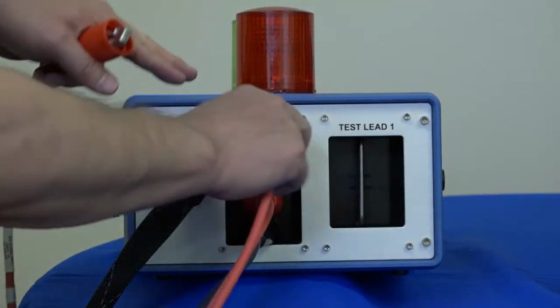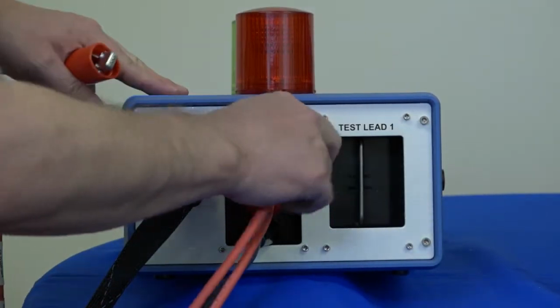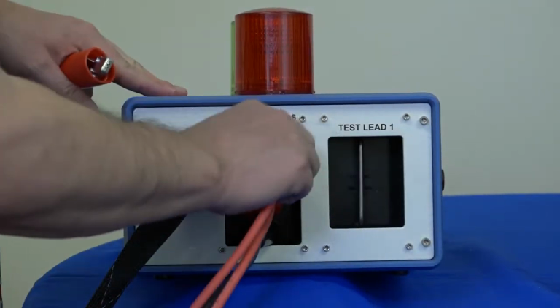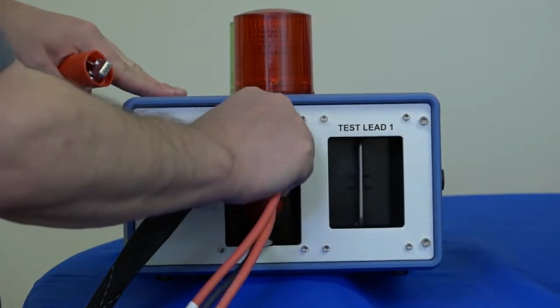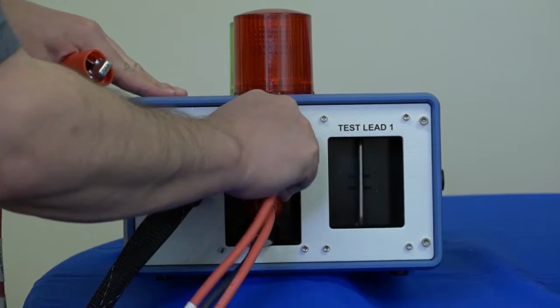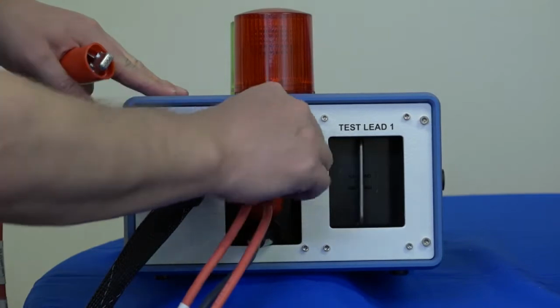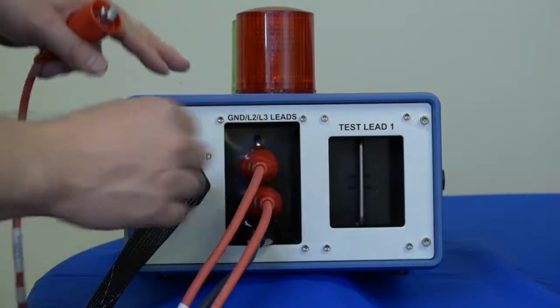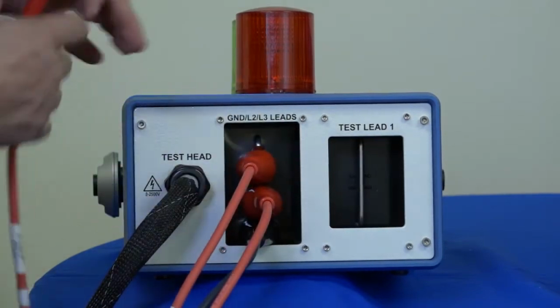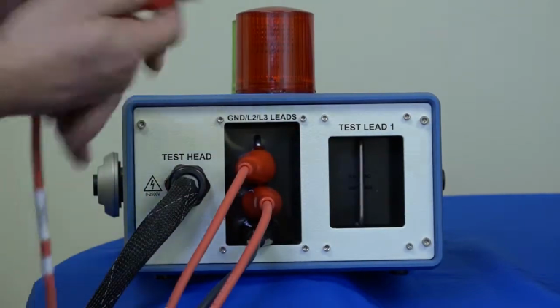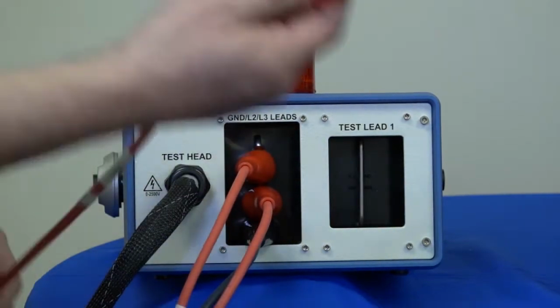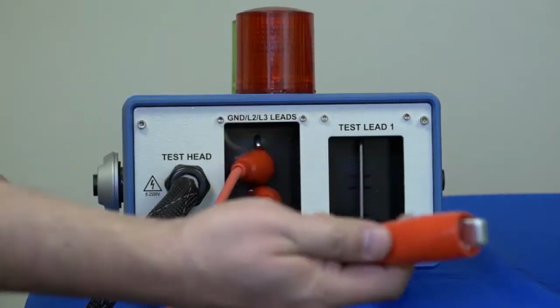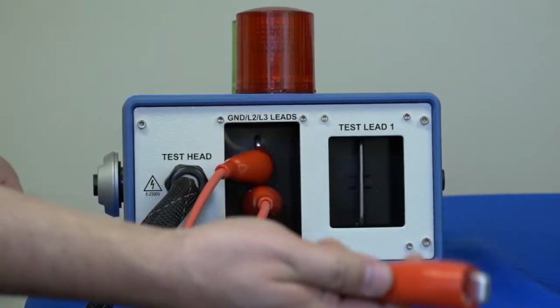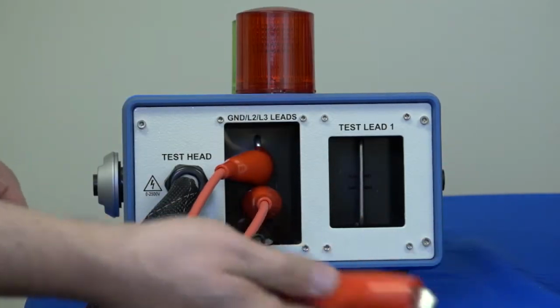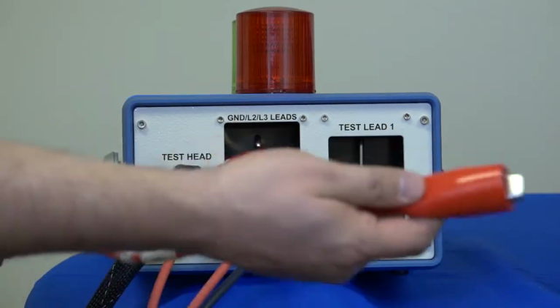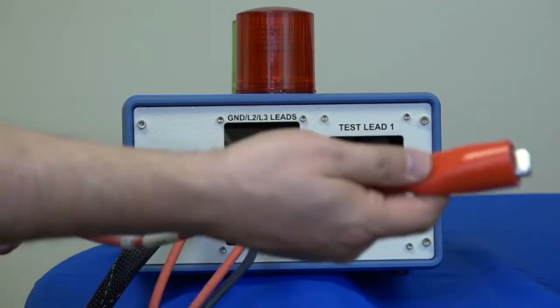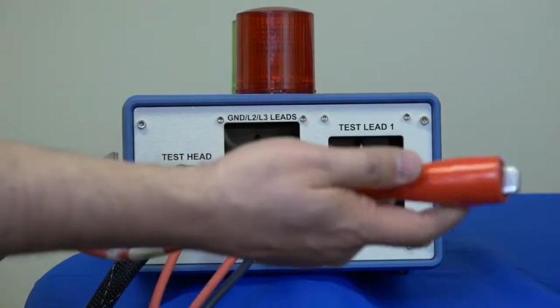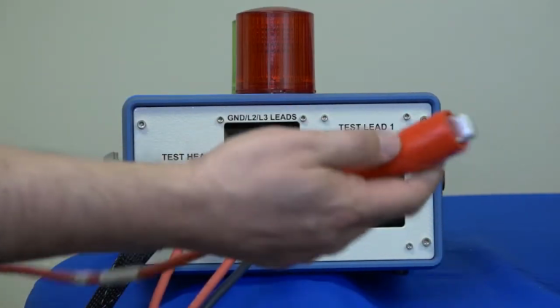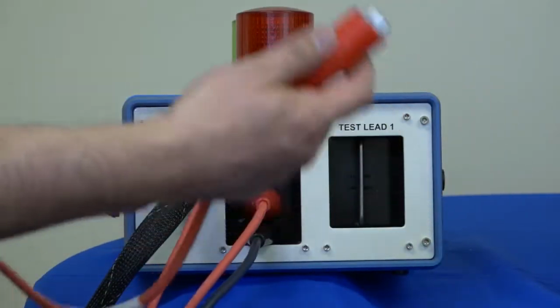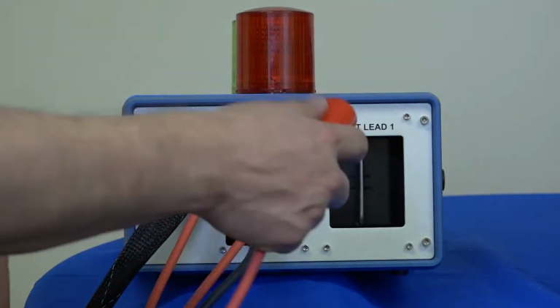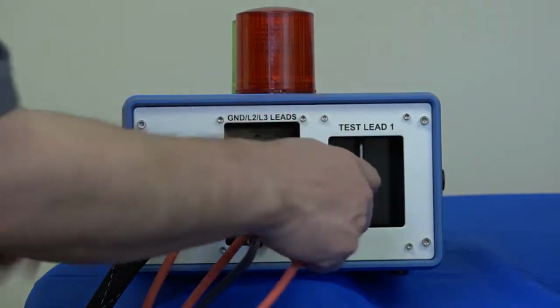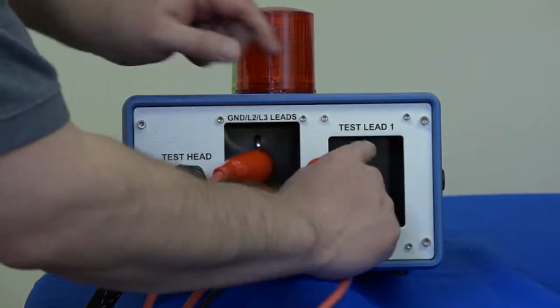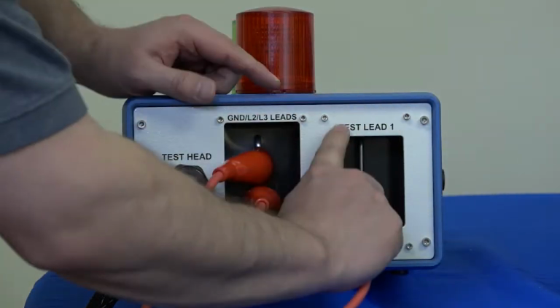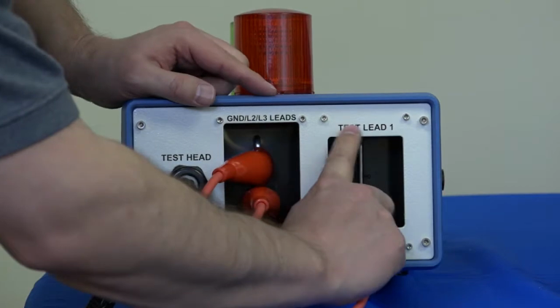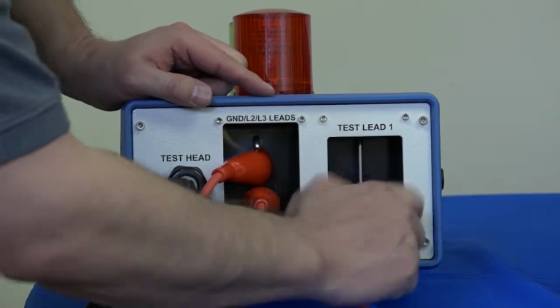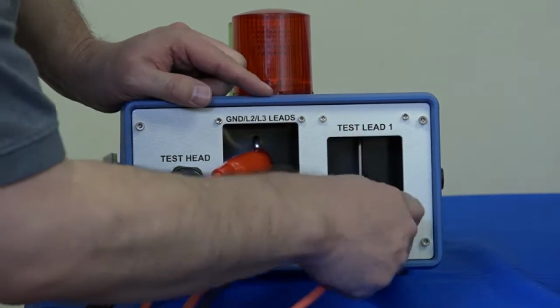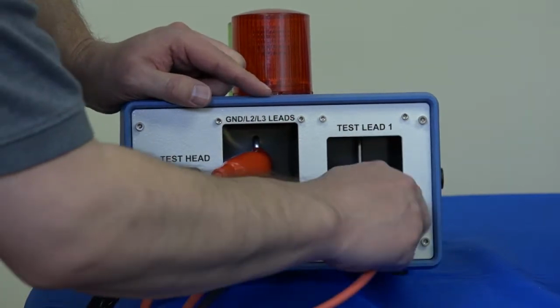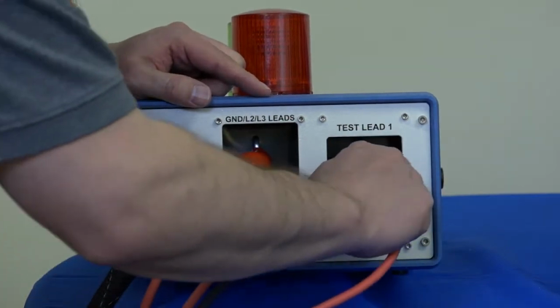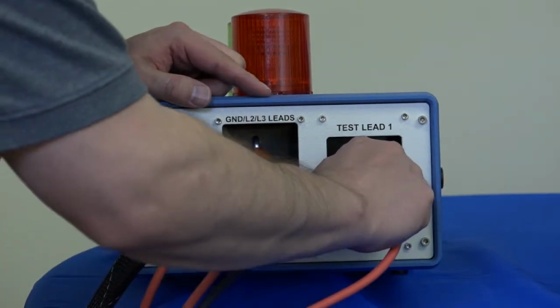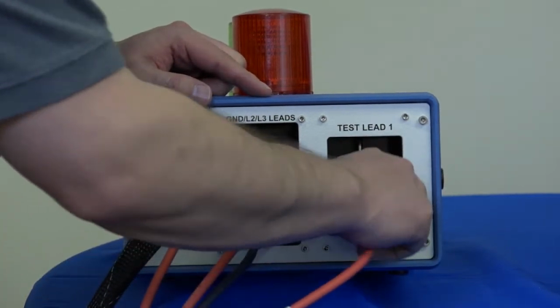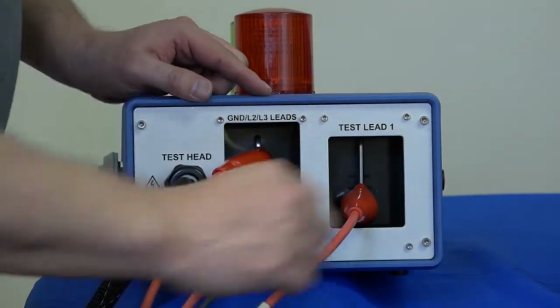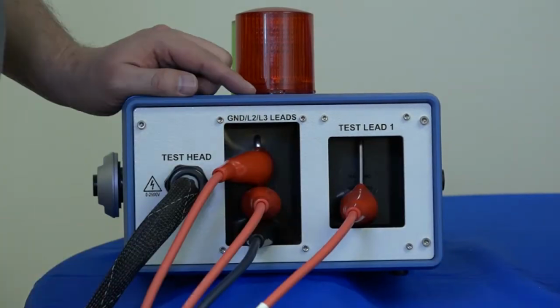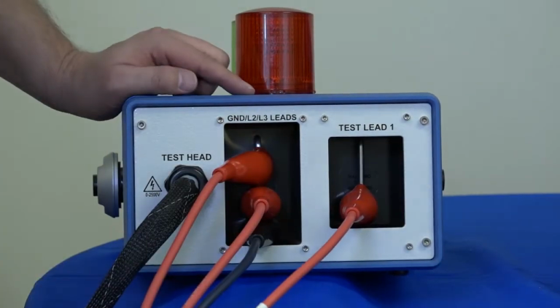Remember your leads are labeled one, two, and three. And then test lead one, where the active voltage is going to come through, will connect to test lead one bar over here like that.